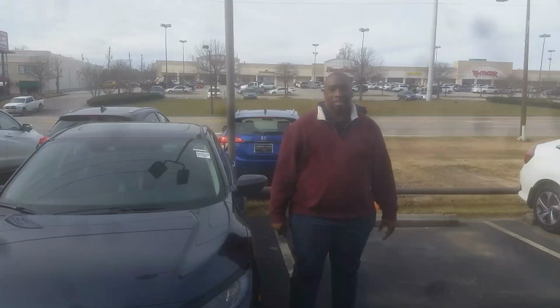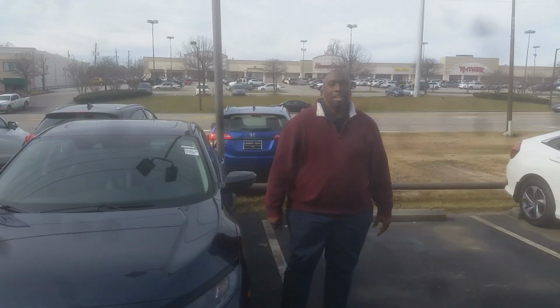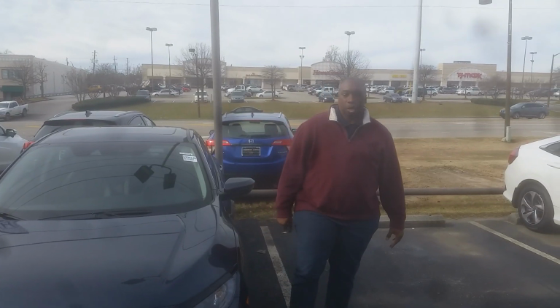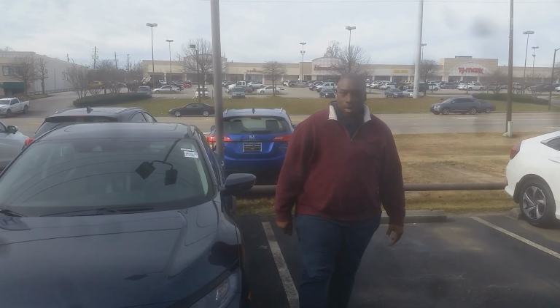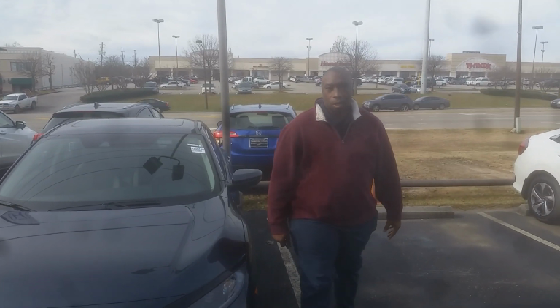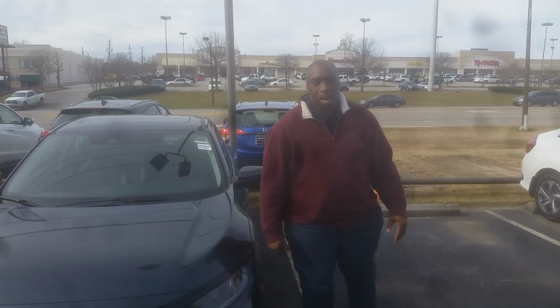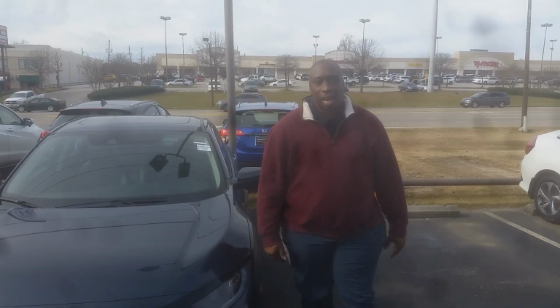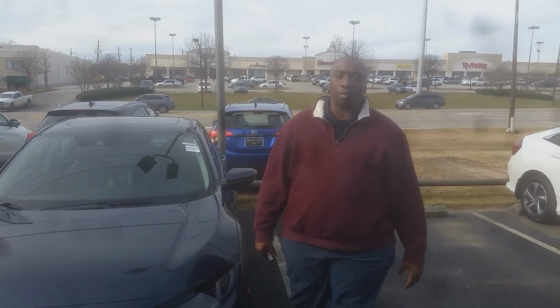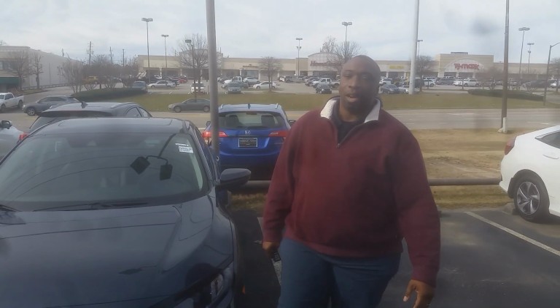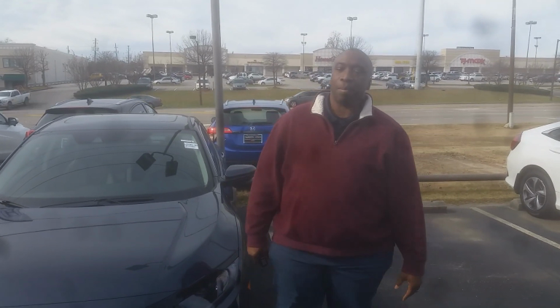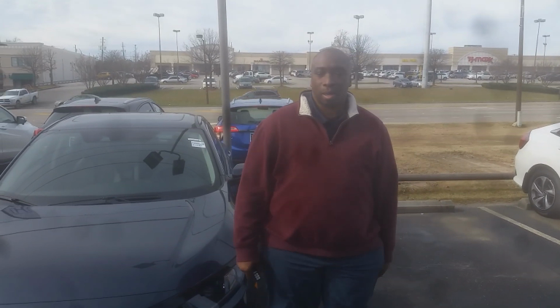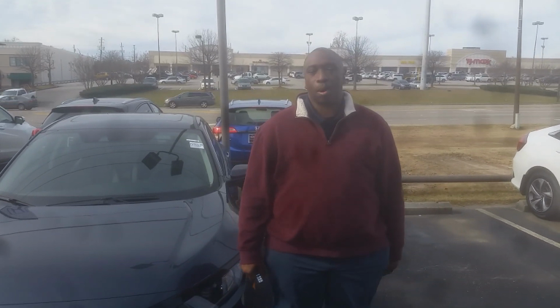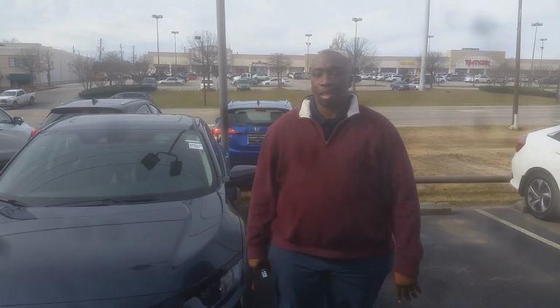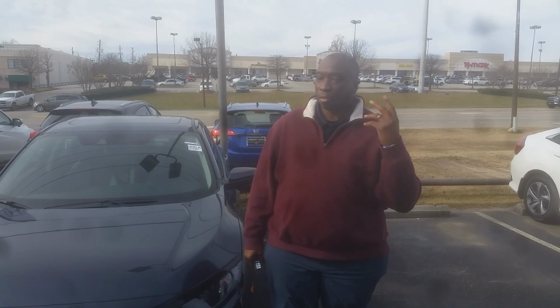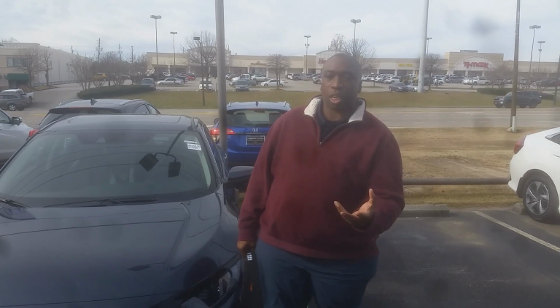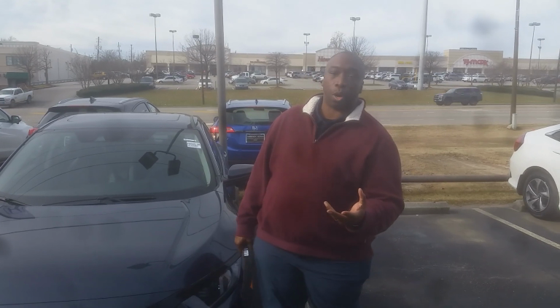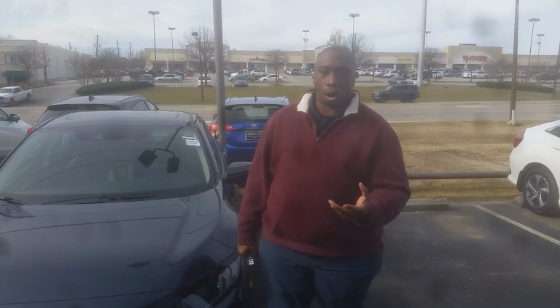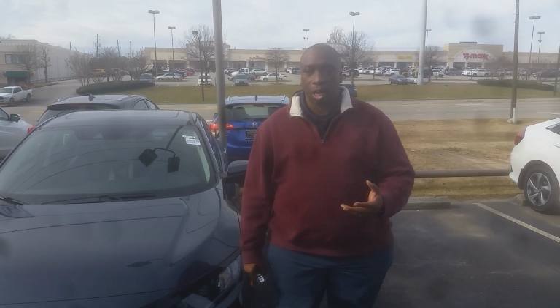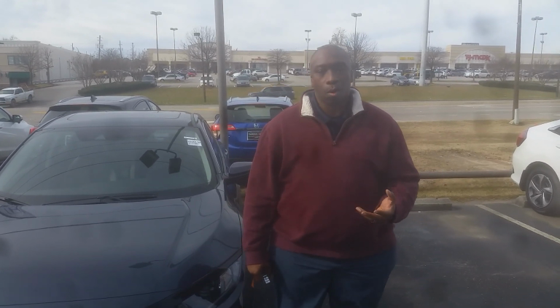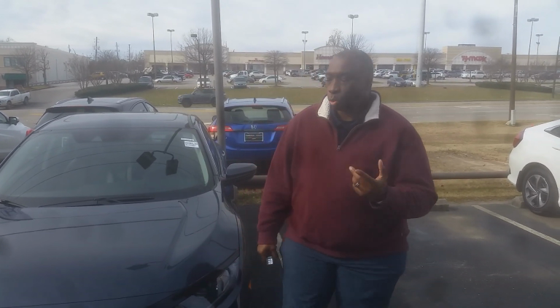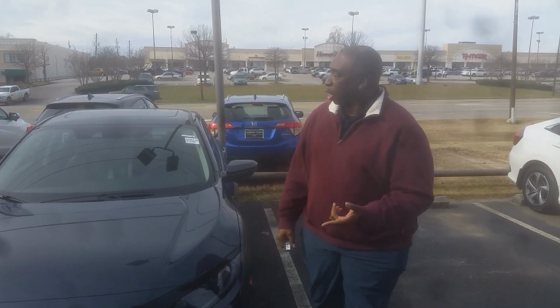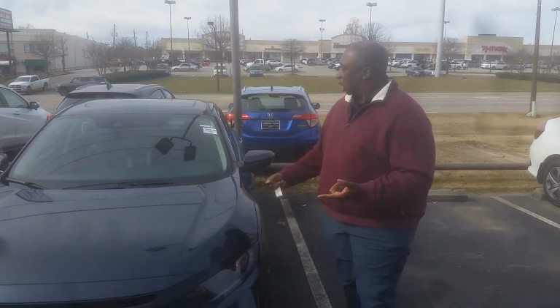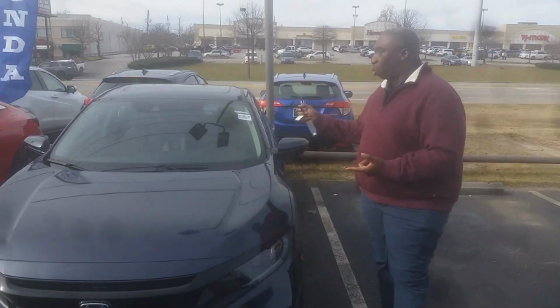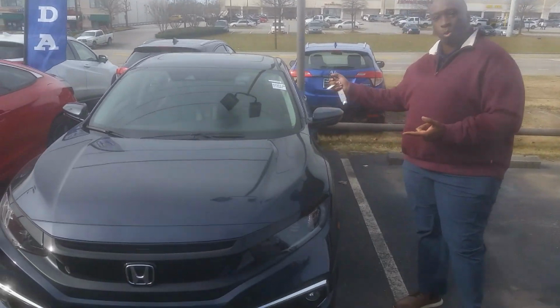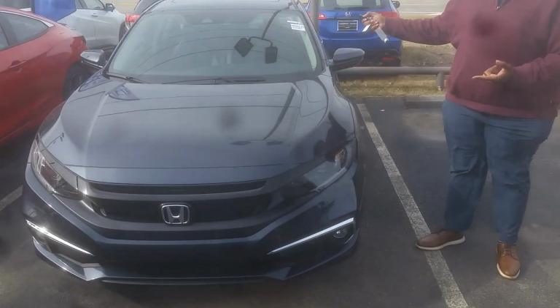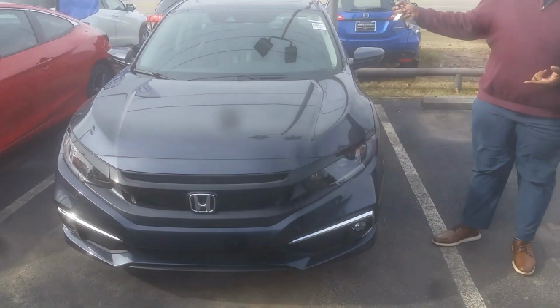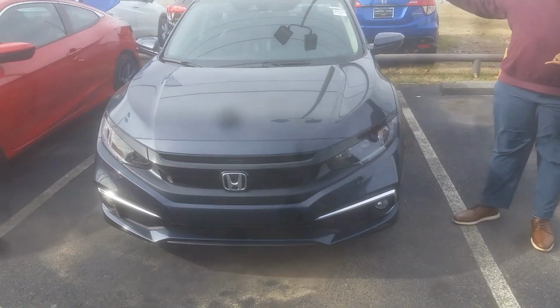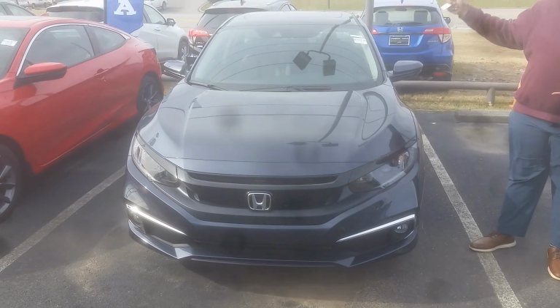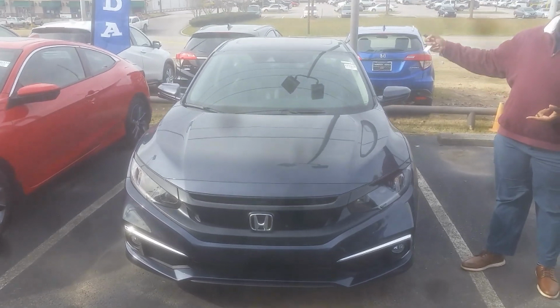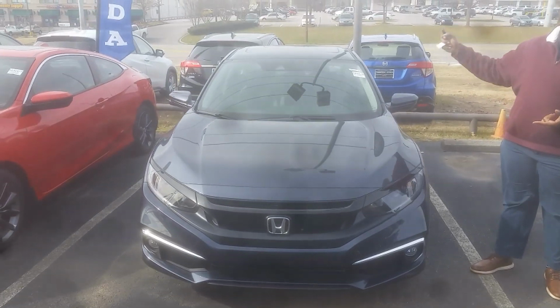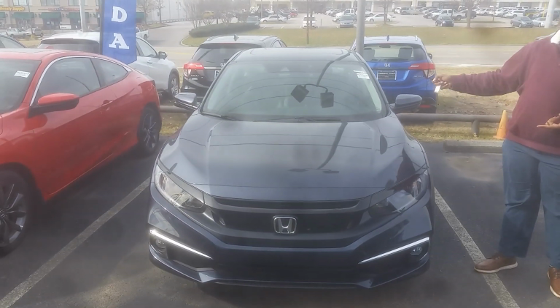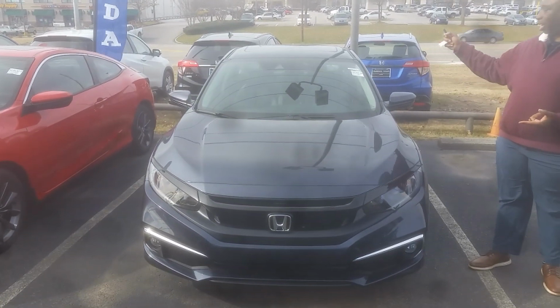Good morning, Karen. My name is Taz Griffin. I am here at Tamron Honda. Thank you for your online inquiry regarding the 2020 Honda Civic EX.